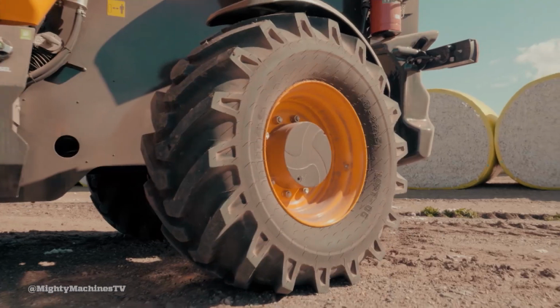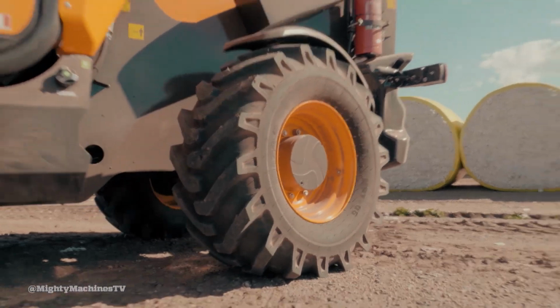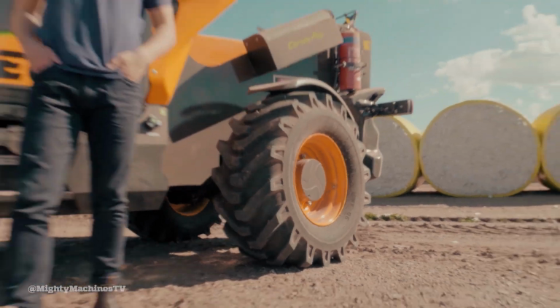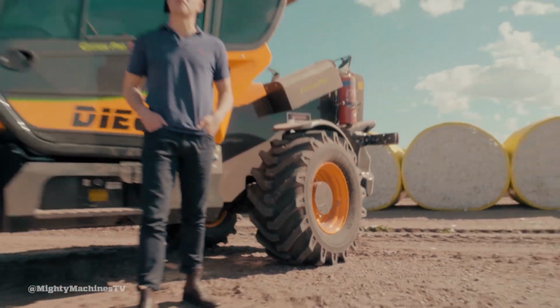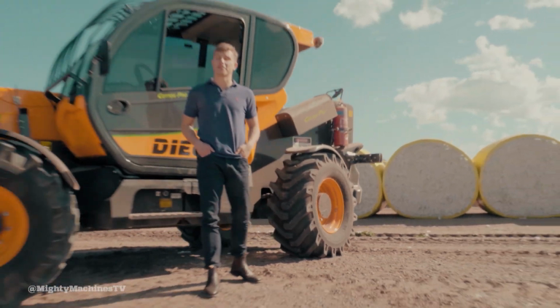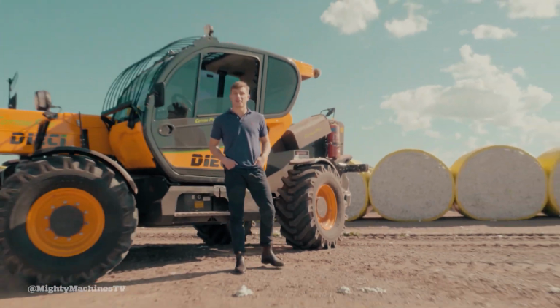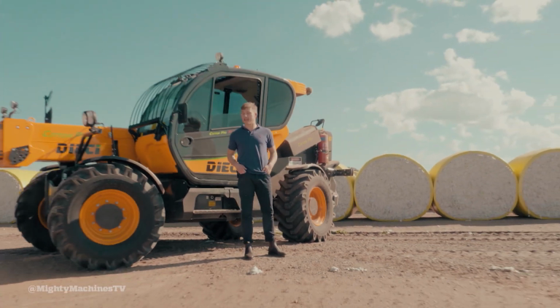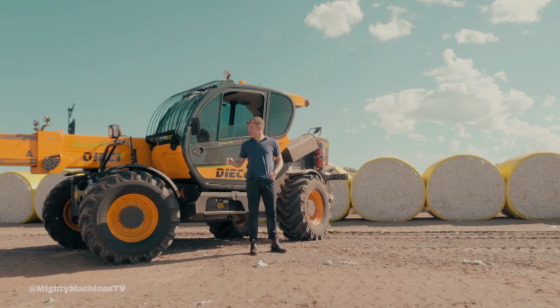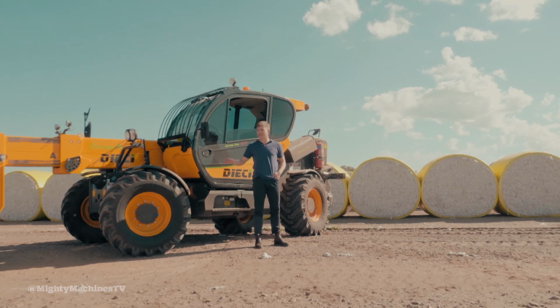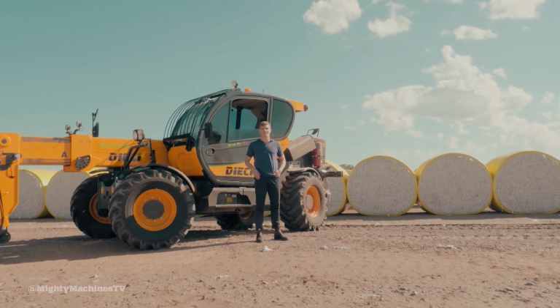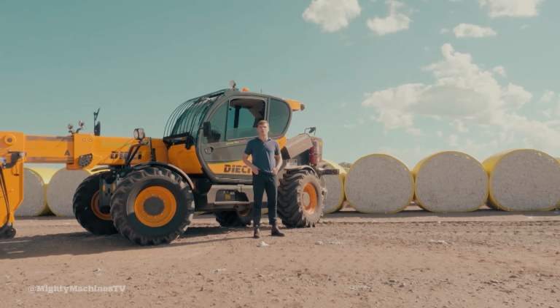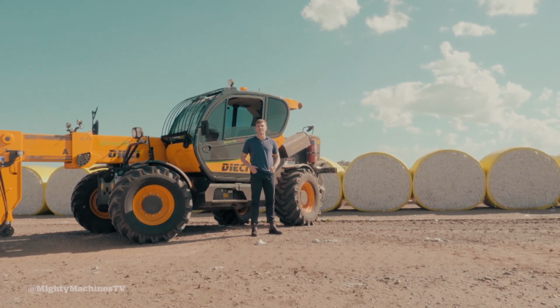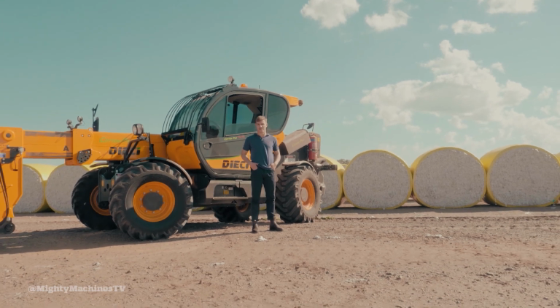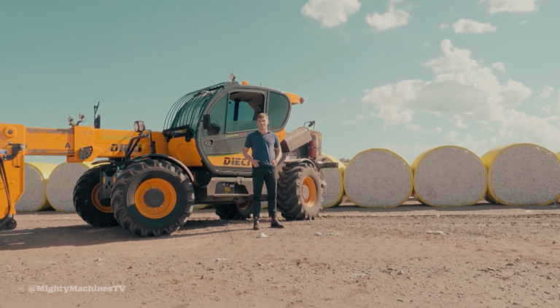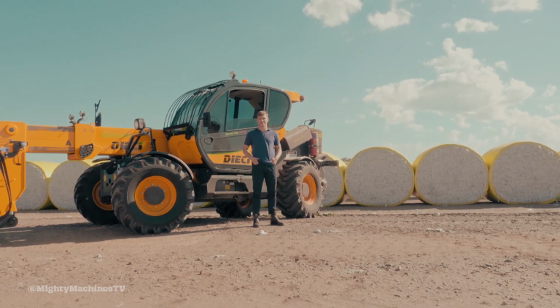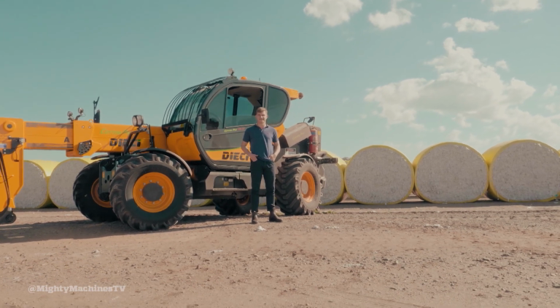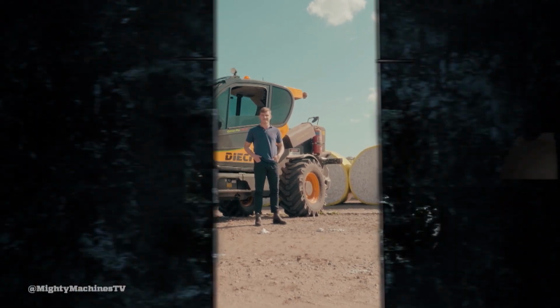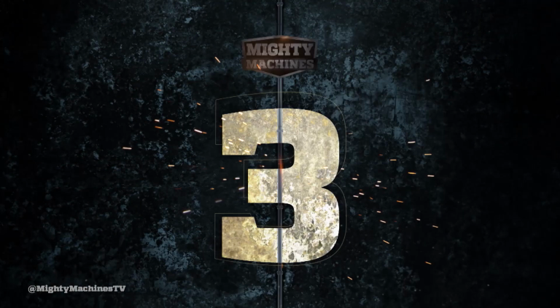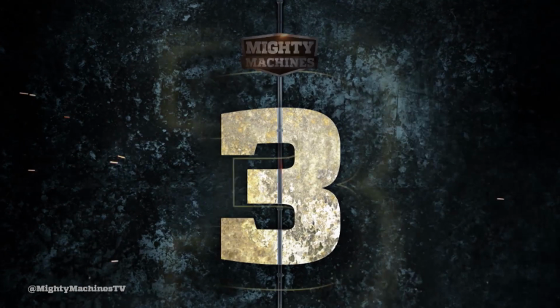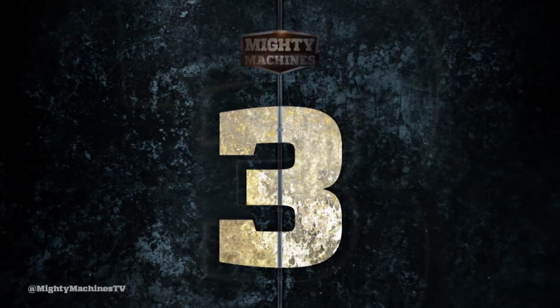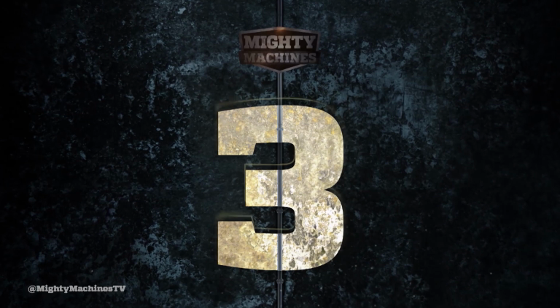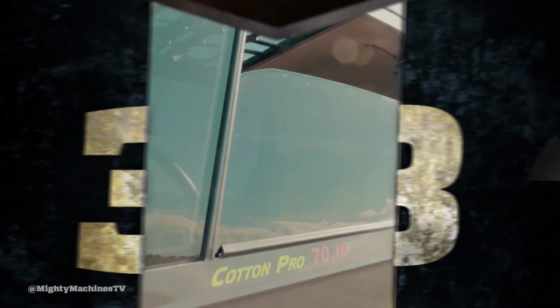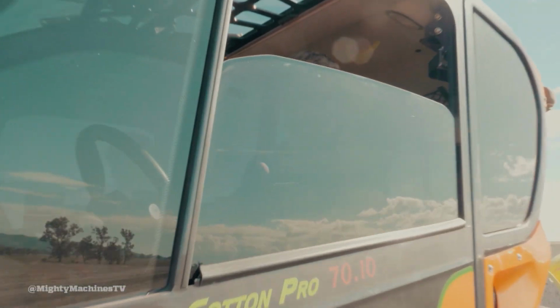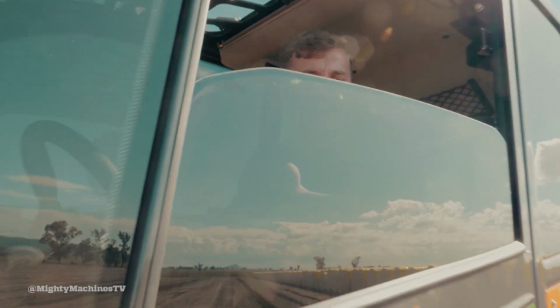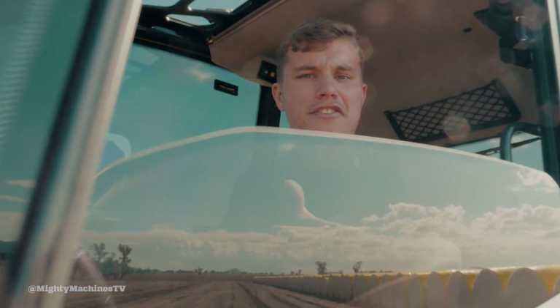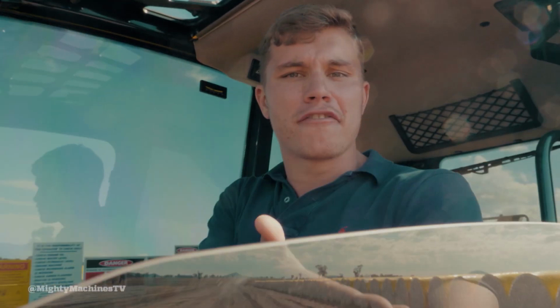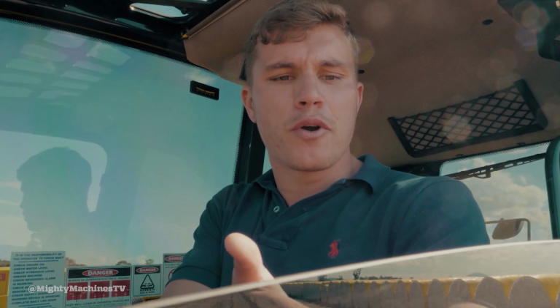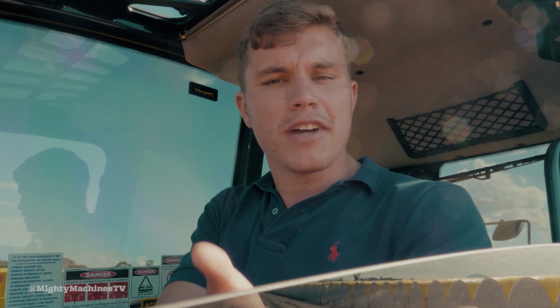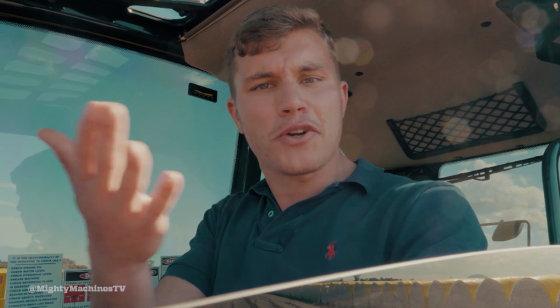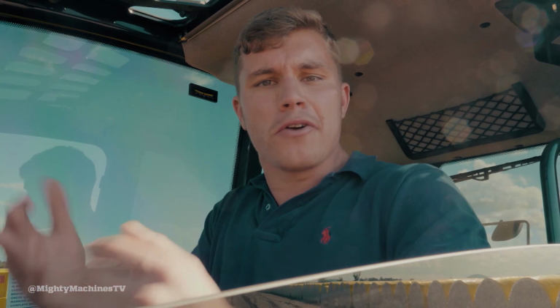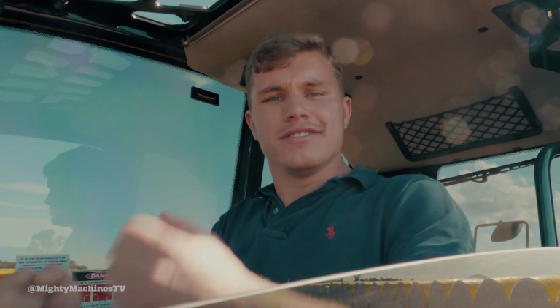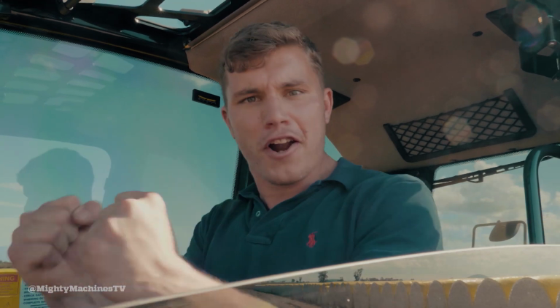The Cotton Pro features four-wheel steering, which makes it easier and safer to operate in confined environments. Something you don't see every day on farm equipment? Electric windows! Finally!